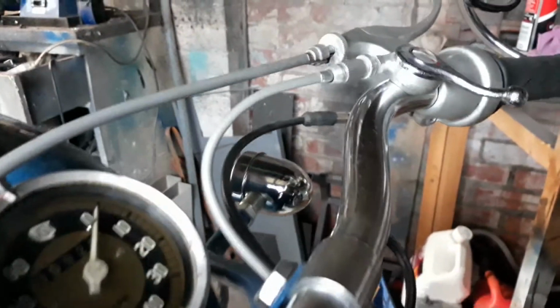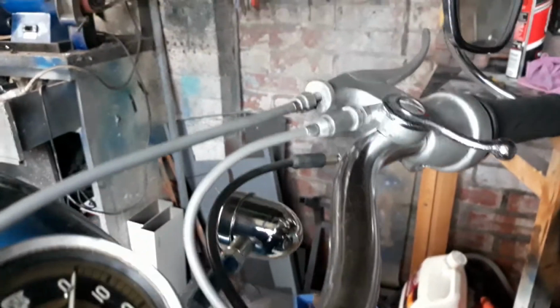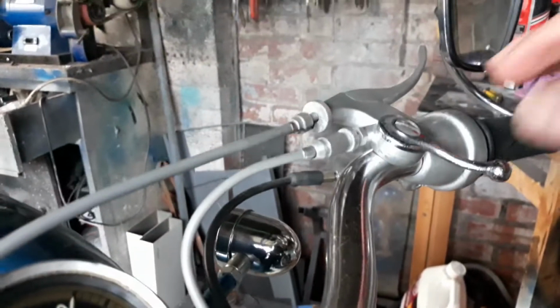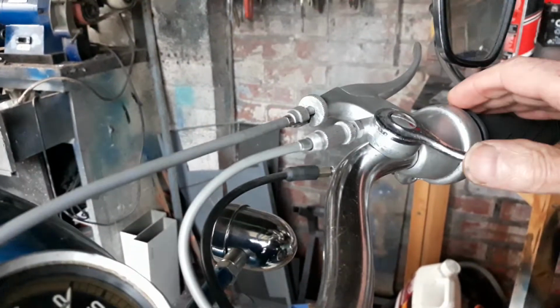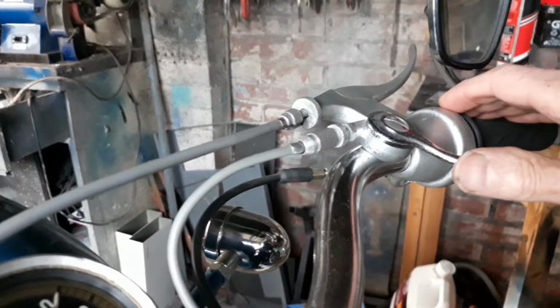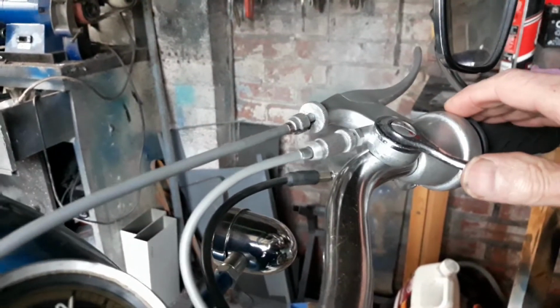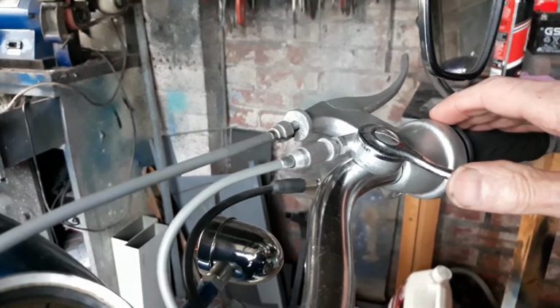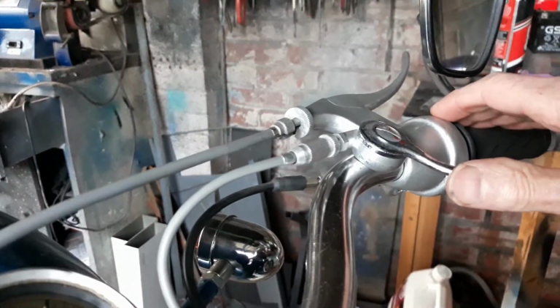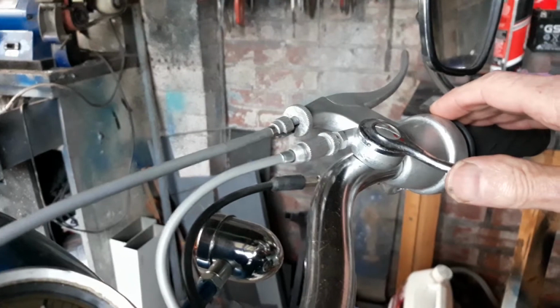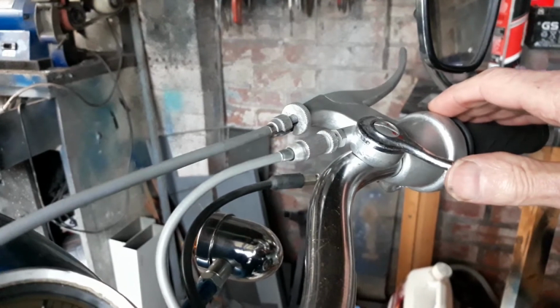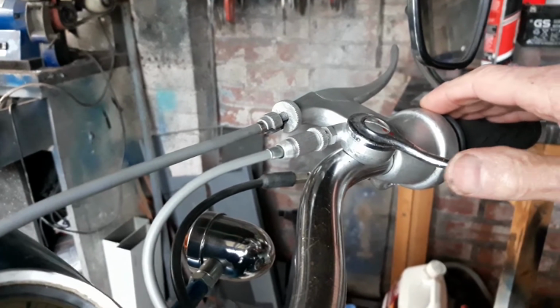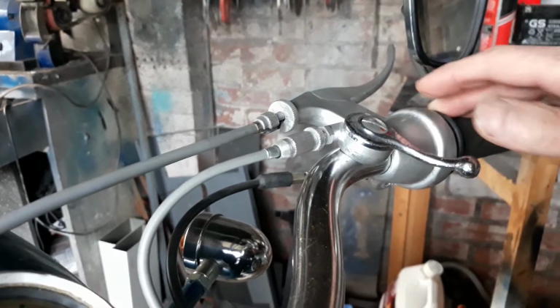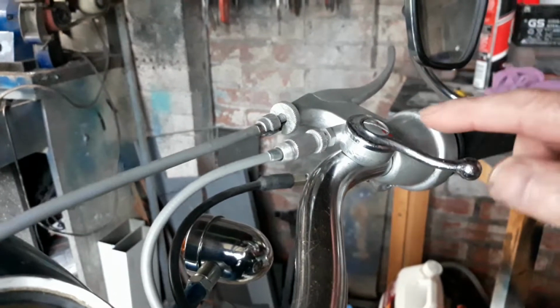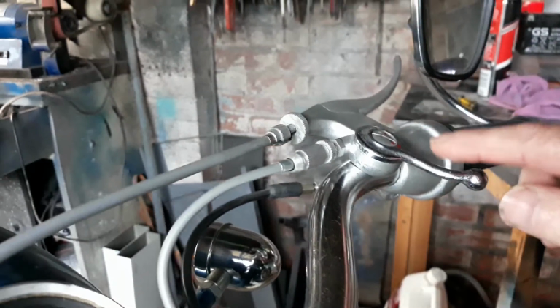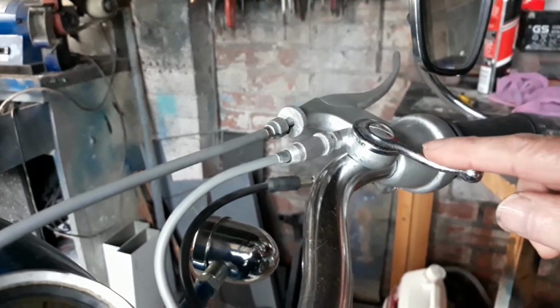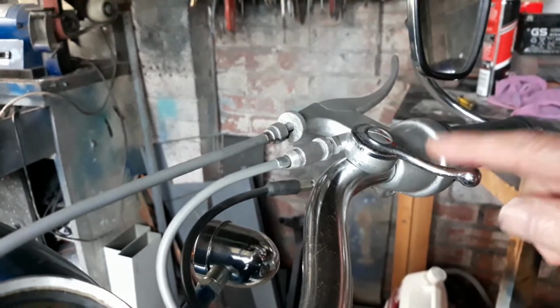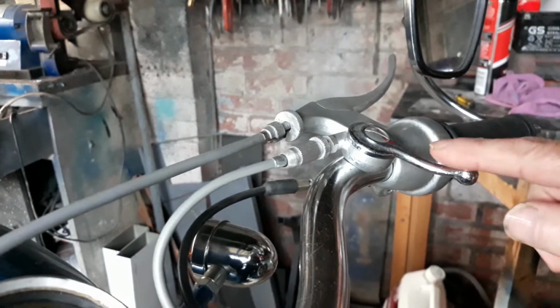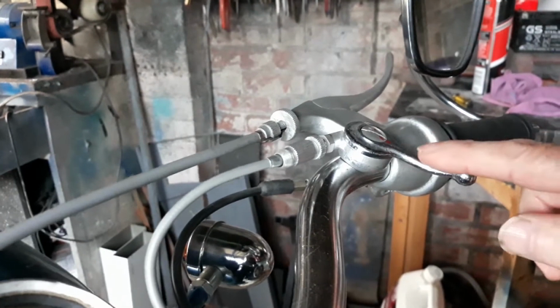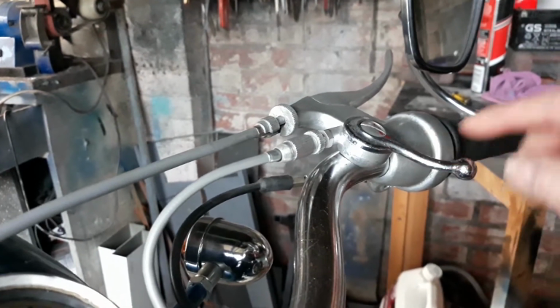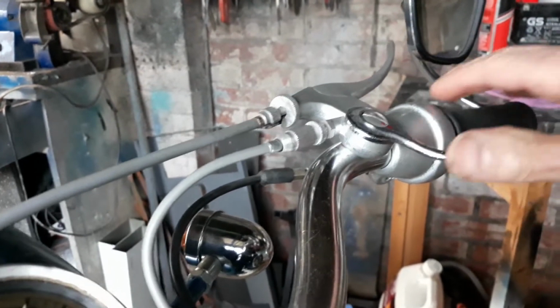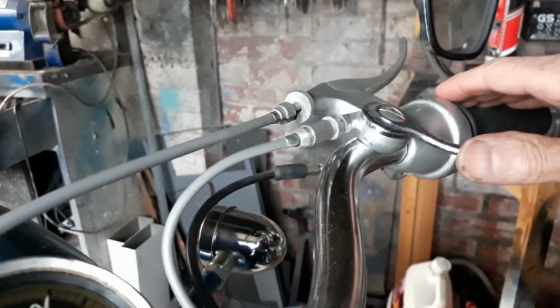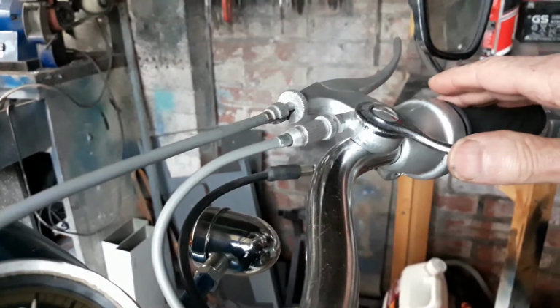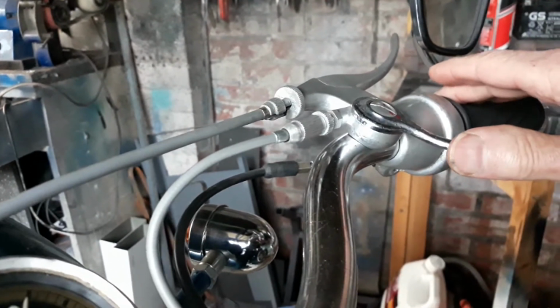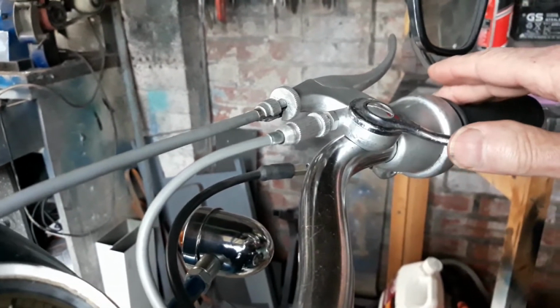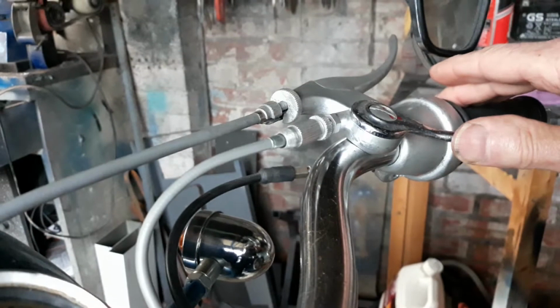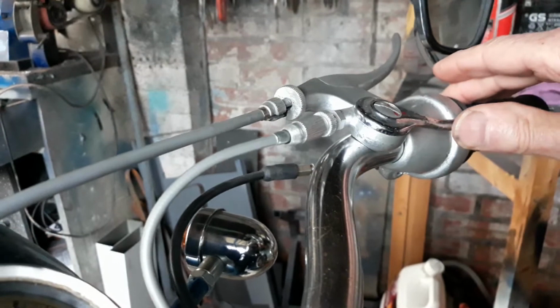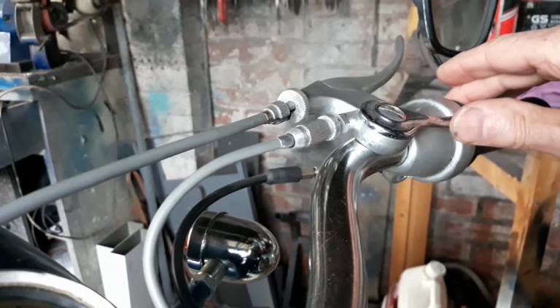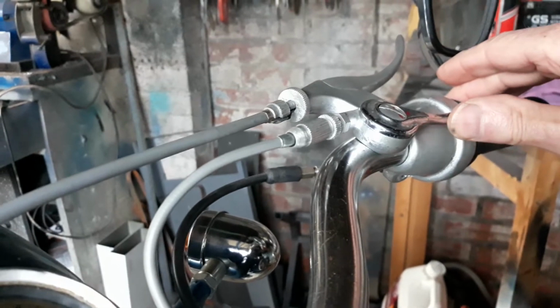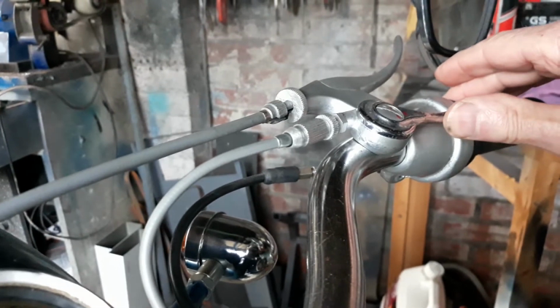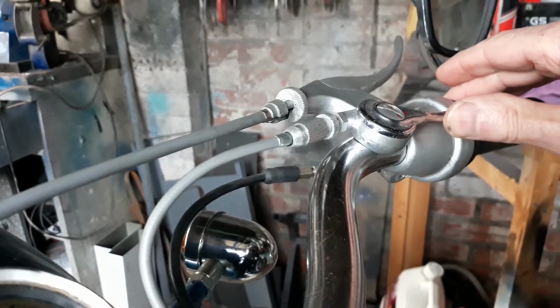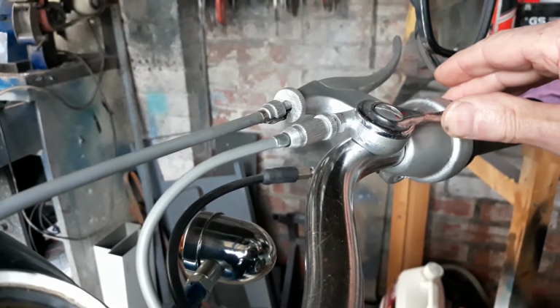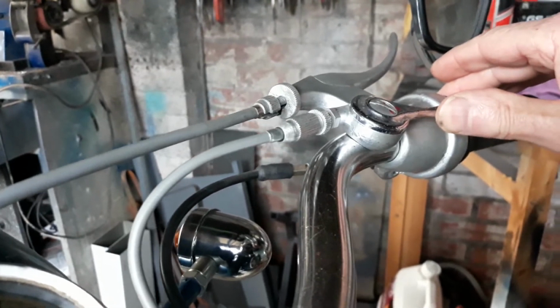The air valve or choke. That's the normal running position. That's just closing the air valve slightly.